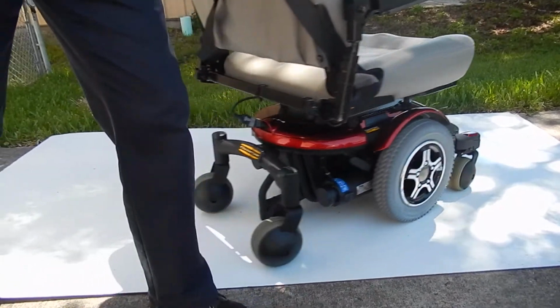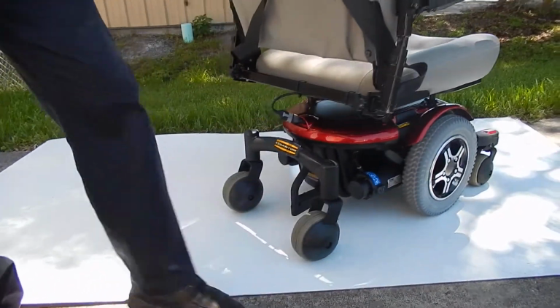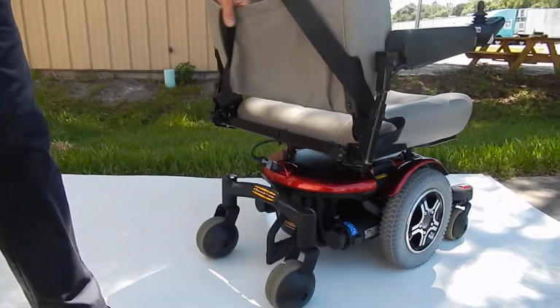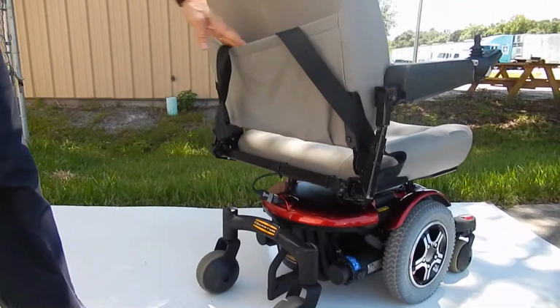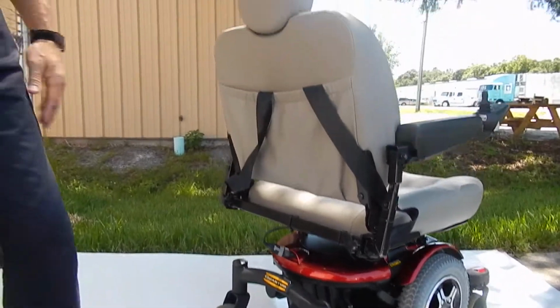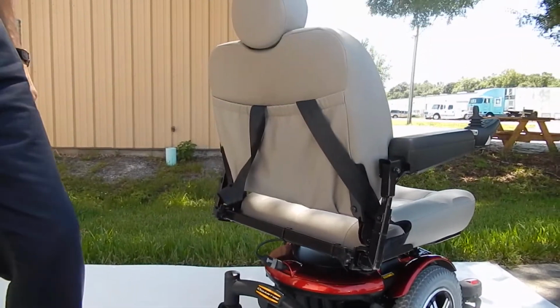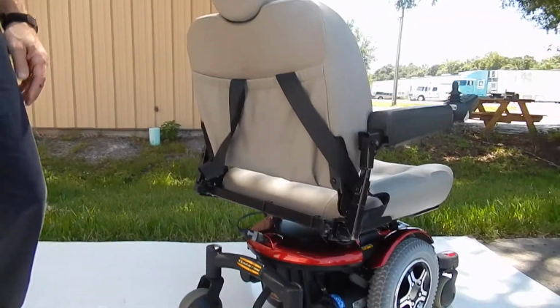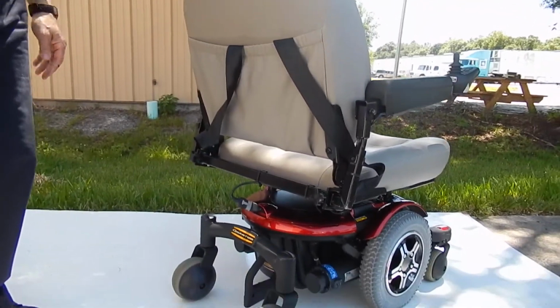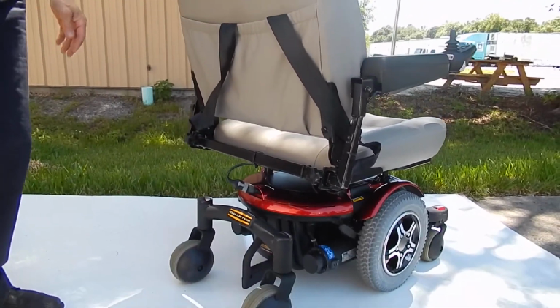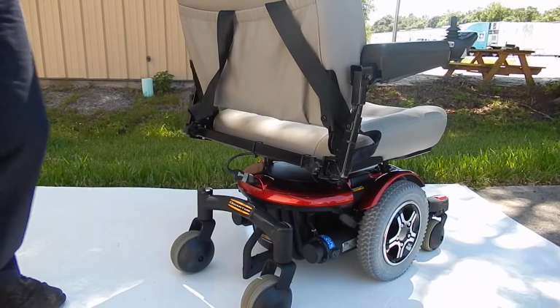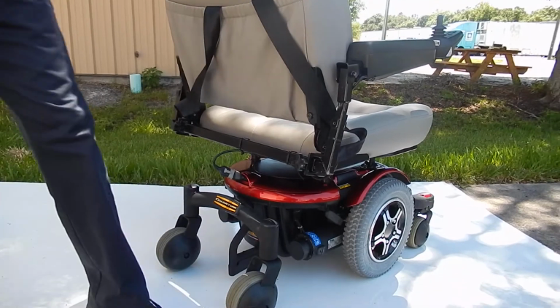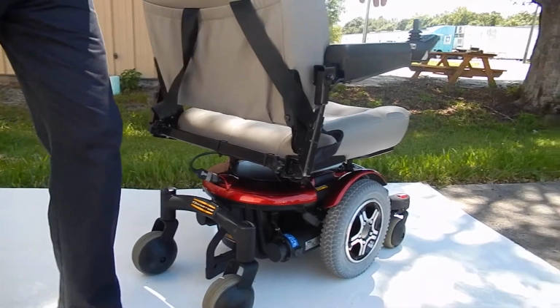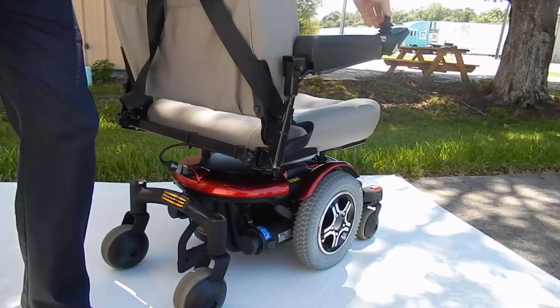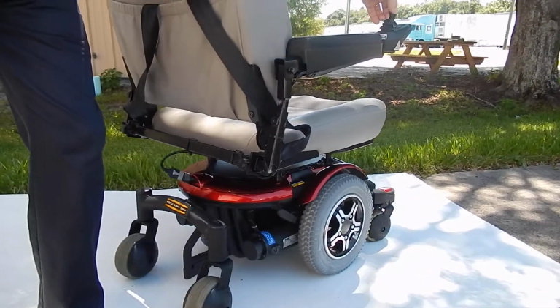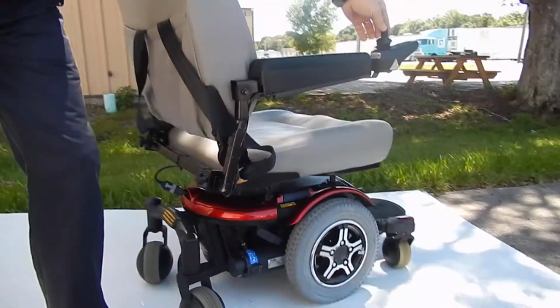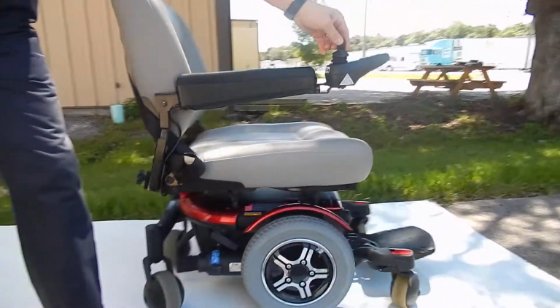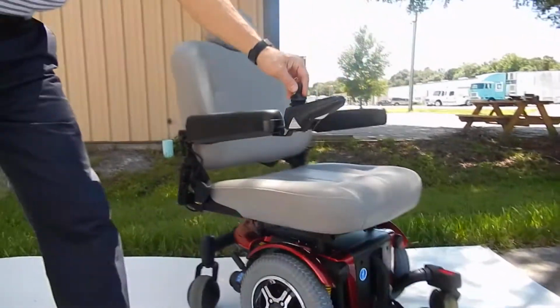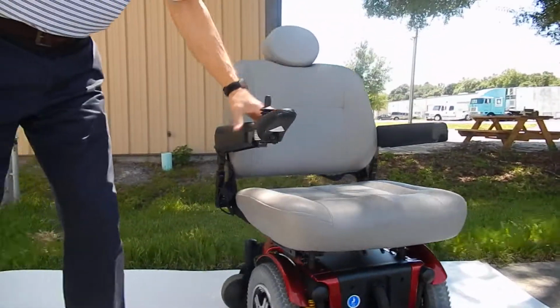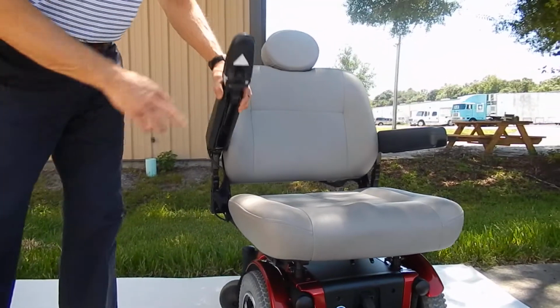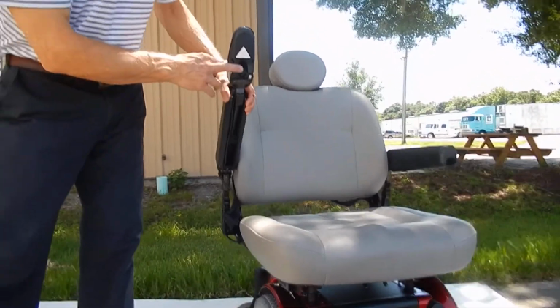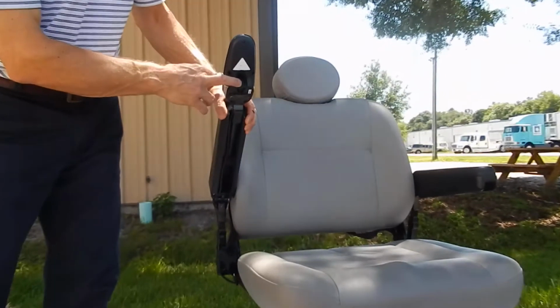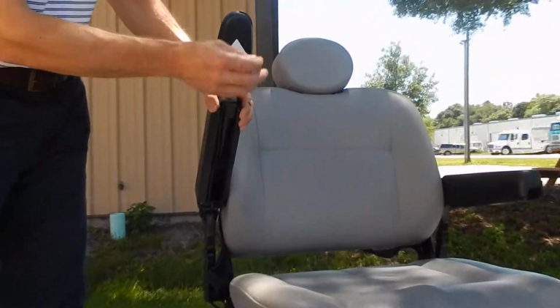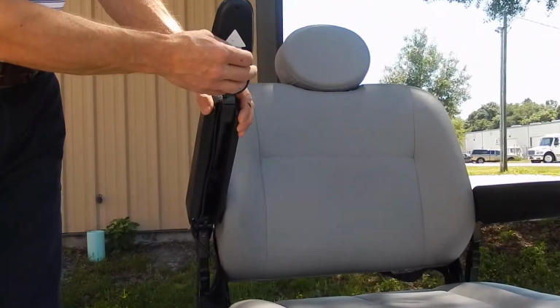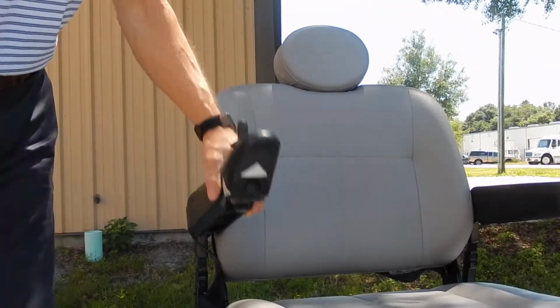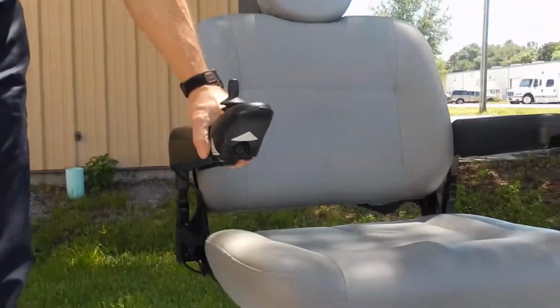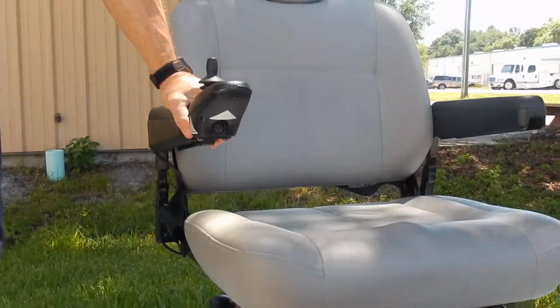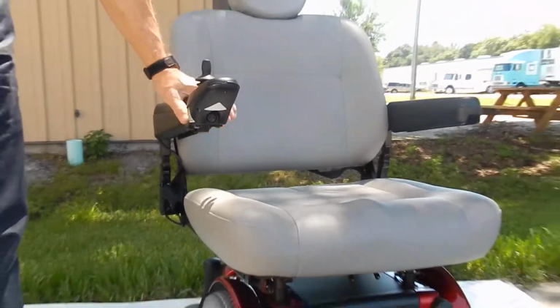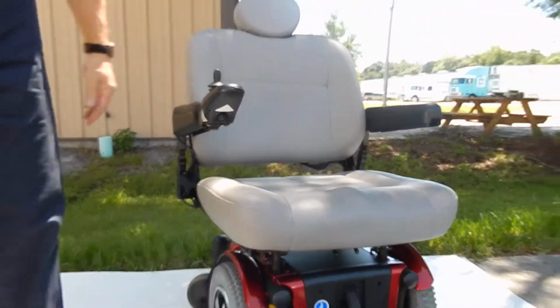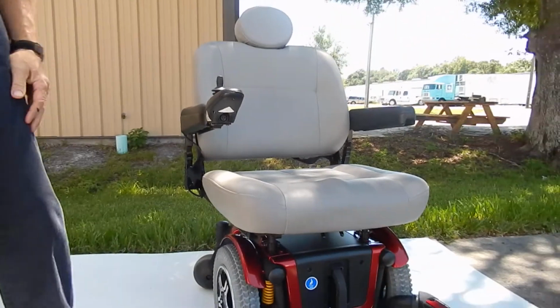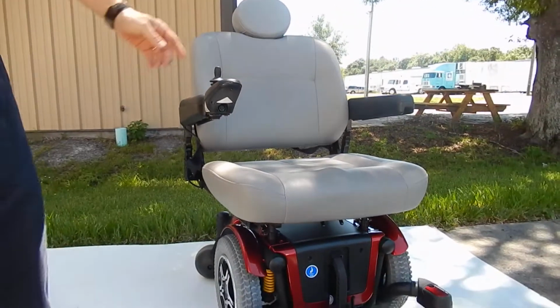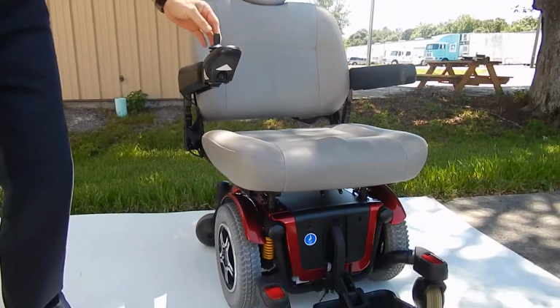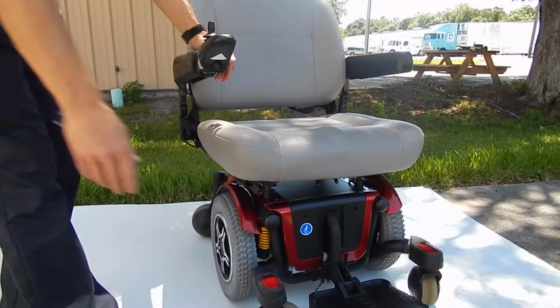This chair has a pouch in the back. It has a charger that comes with it, and the charger will plug right in front of the joystick here. You plug the charger in and plug it into the wall, and once it's full, the charger will stop charging.